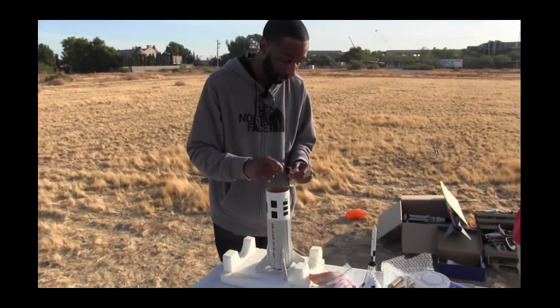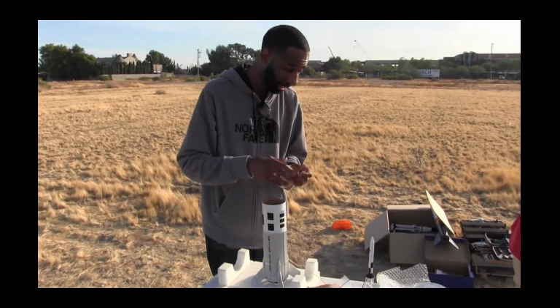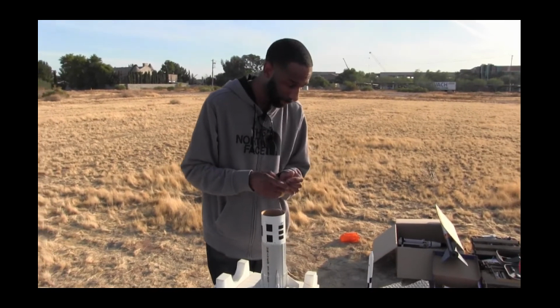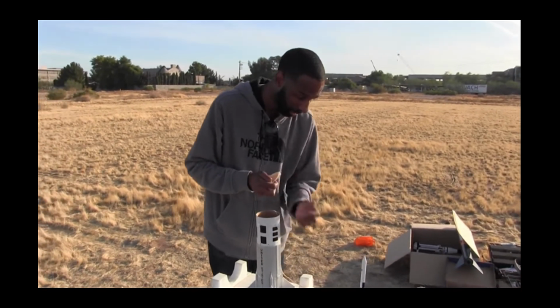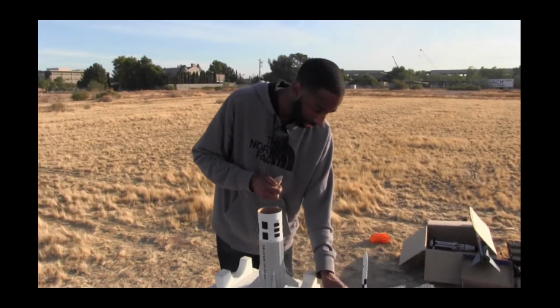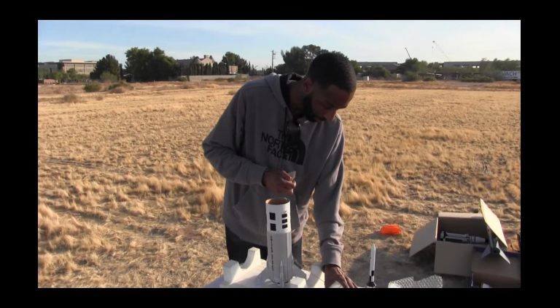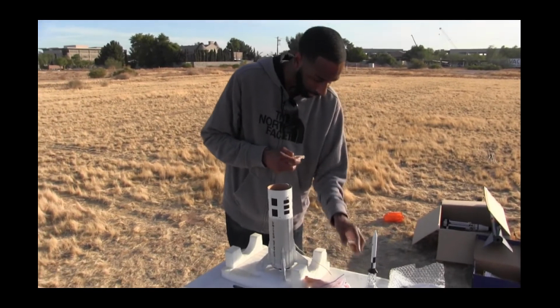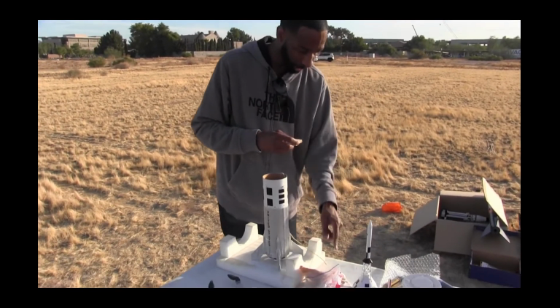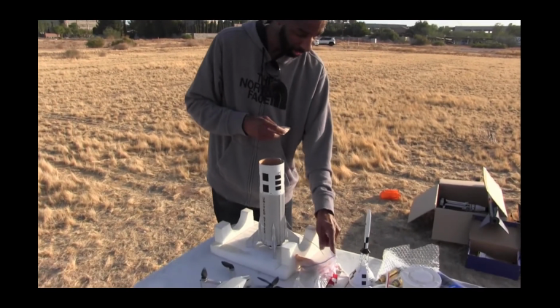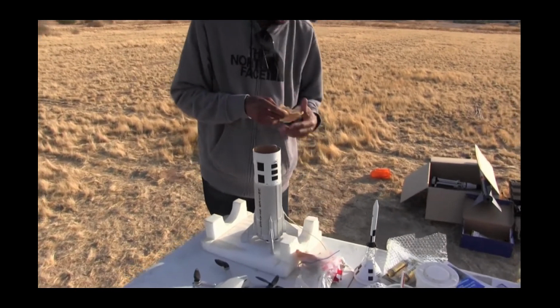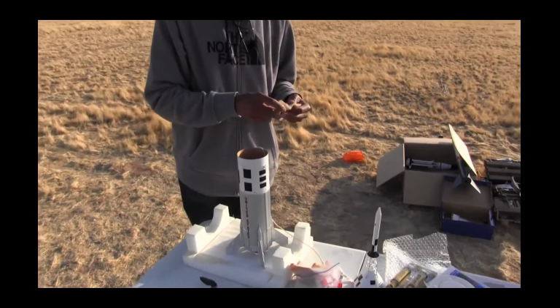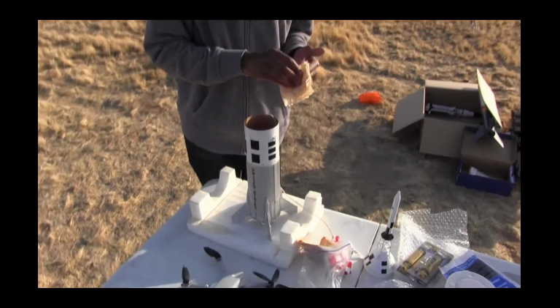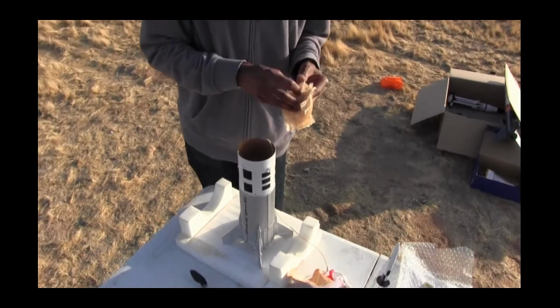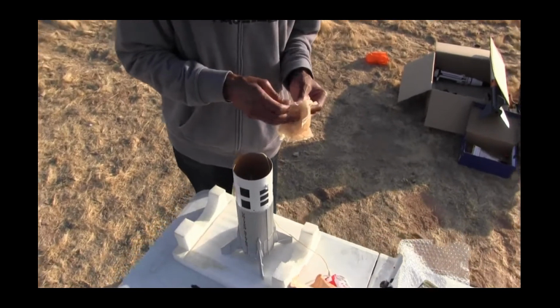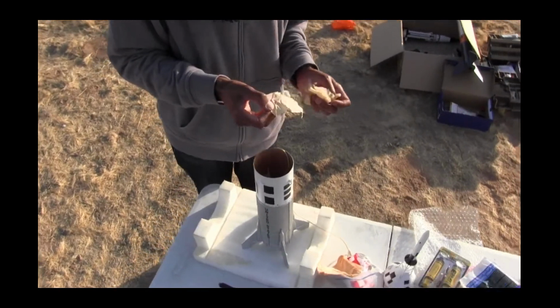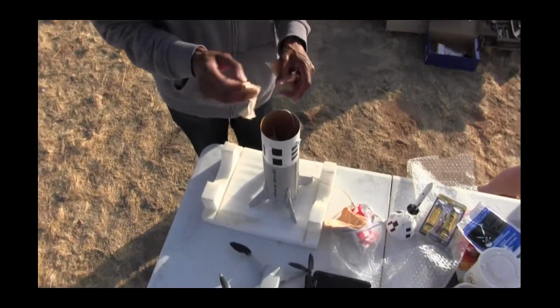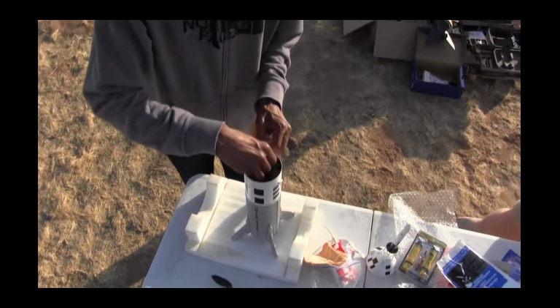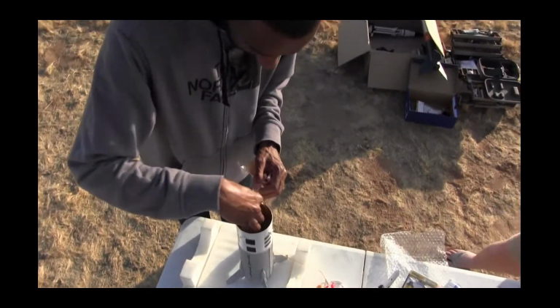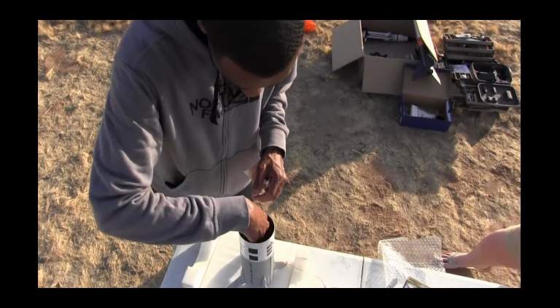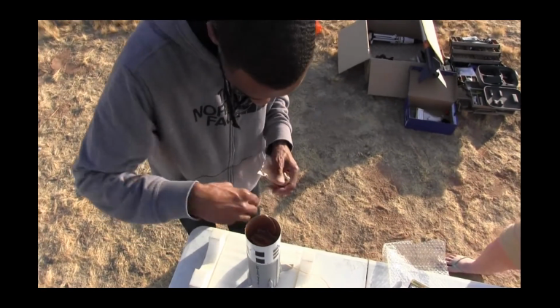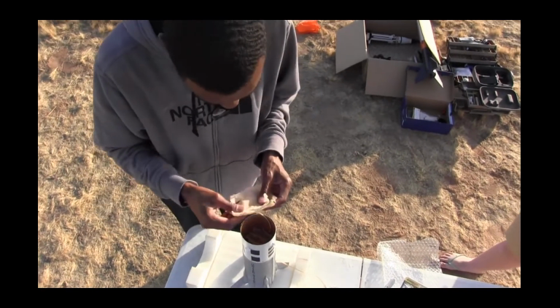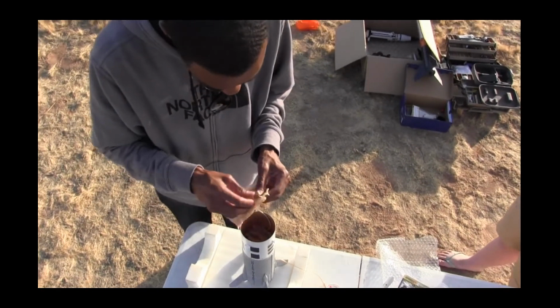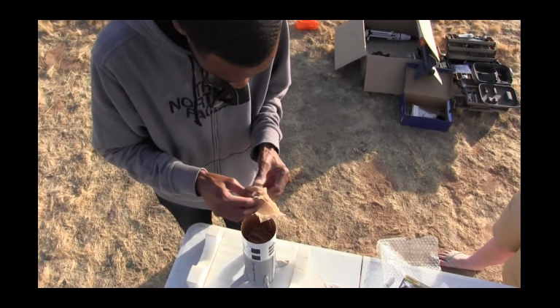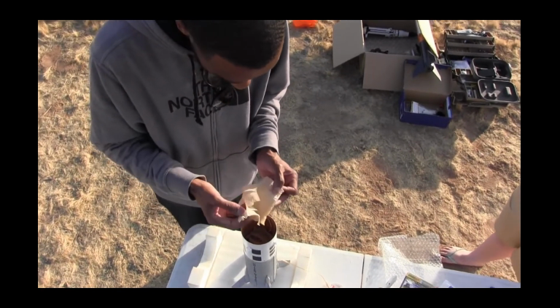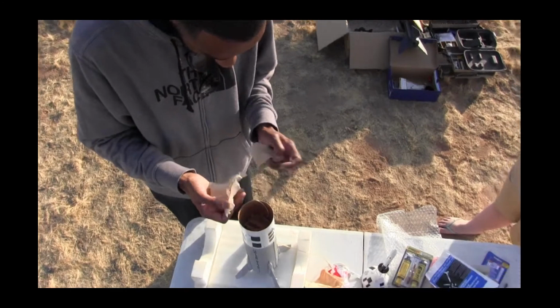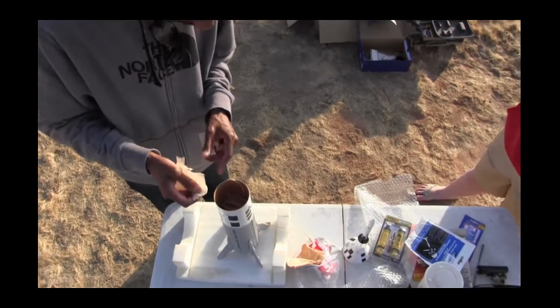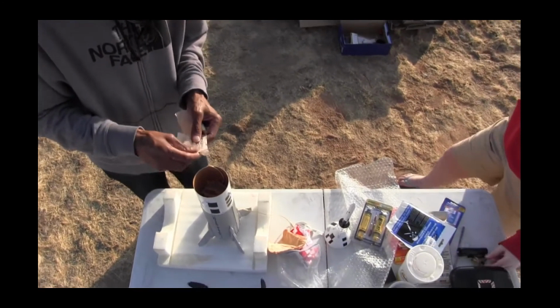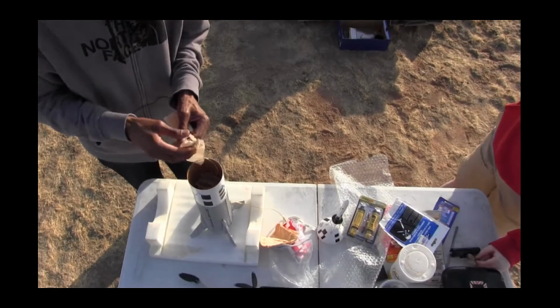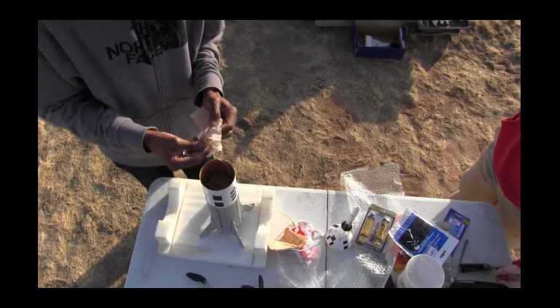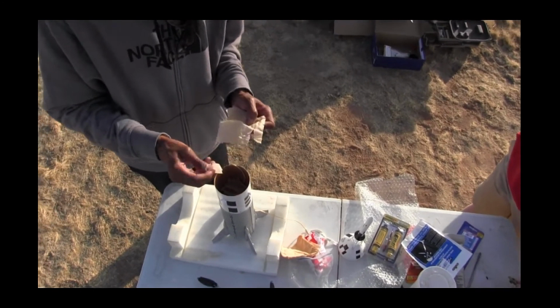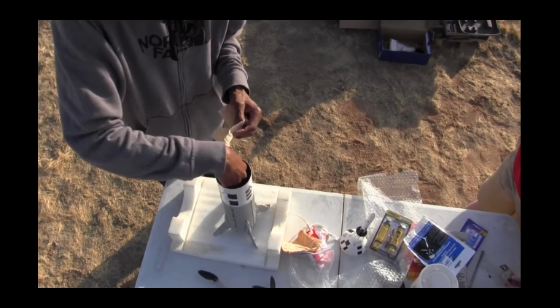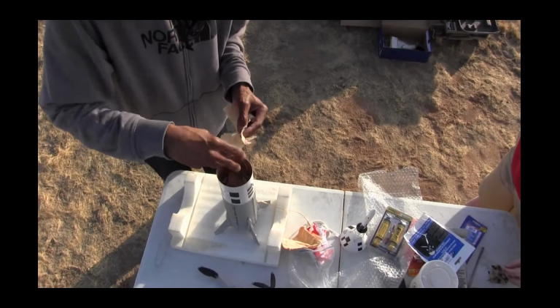That's why I really like the nylon parachutes - they don't burn as easily. These plastic ones are proven and work, but I do prefer nylon. With this kit, I'm thinking Estes would have gone with a nice nylon chute. Of course.